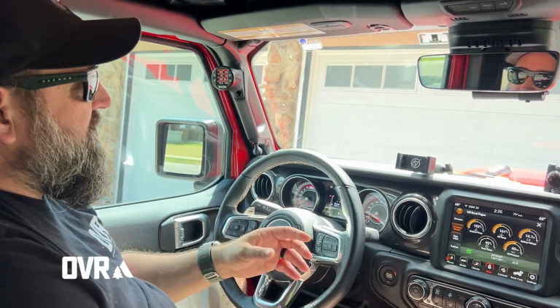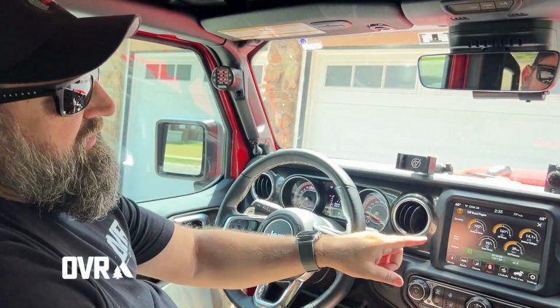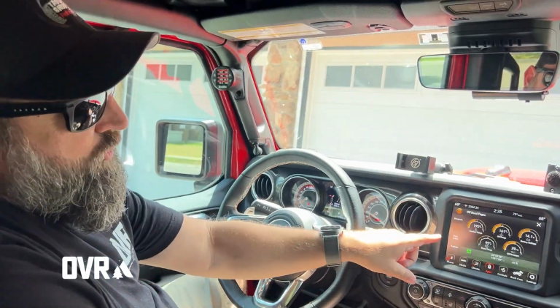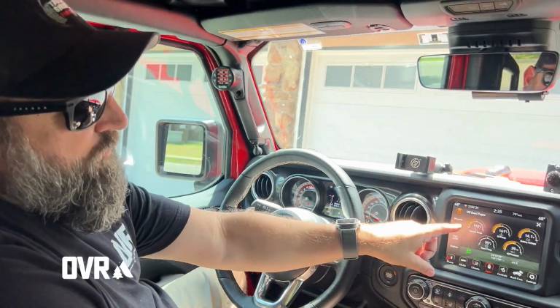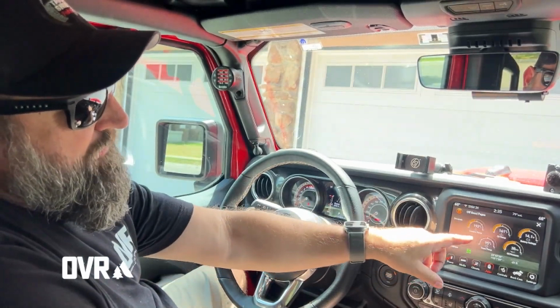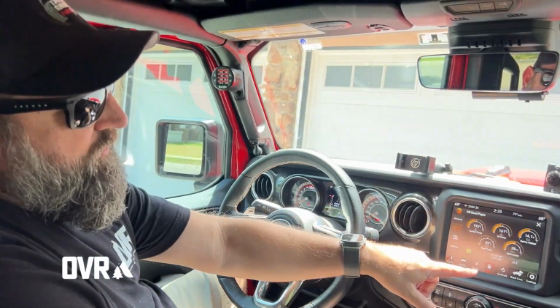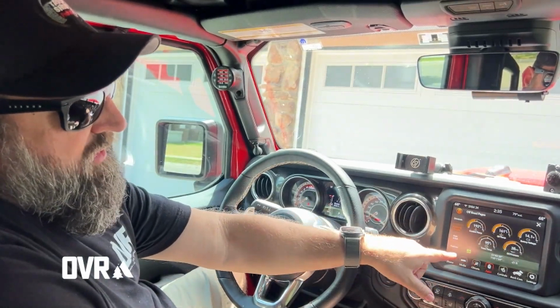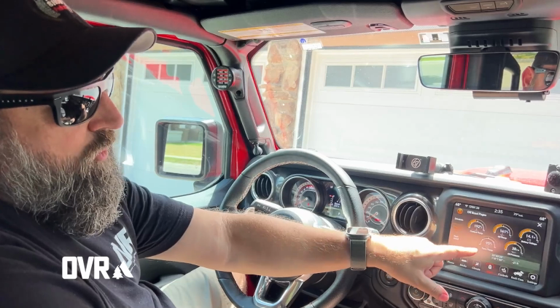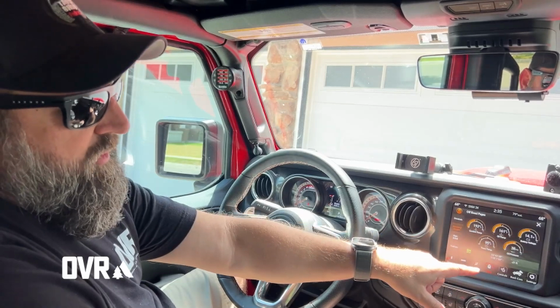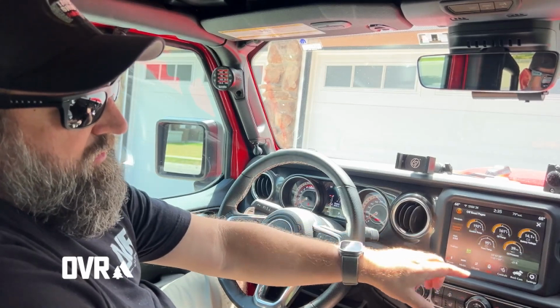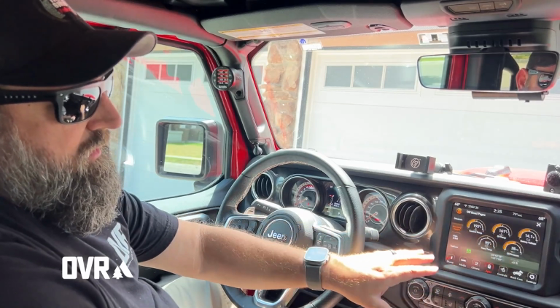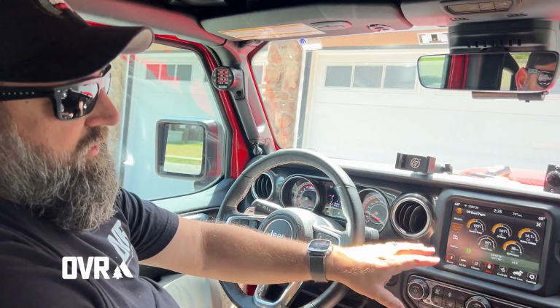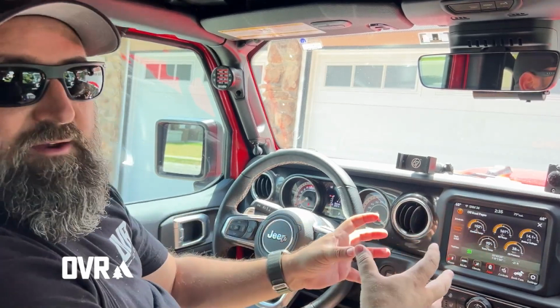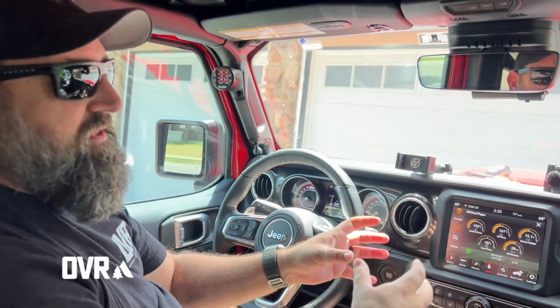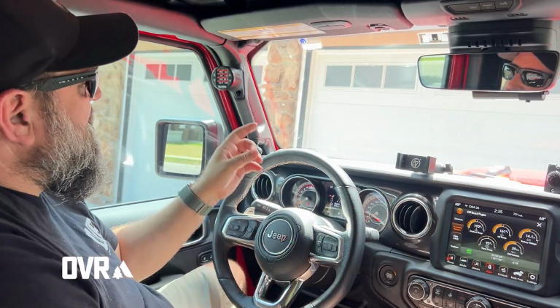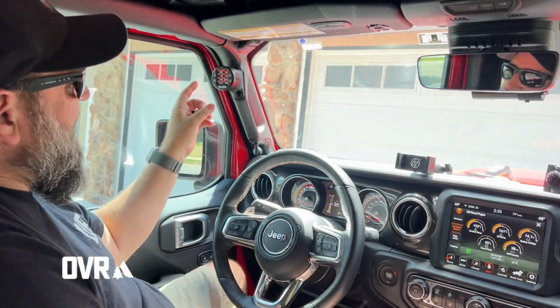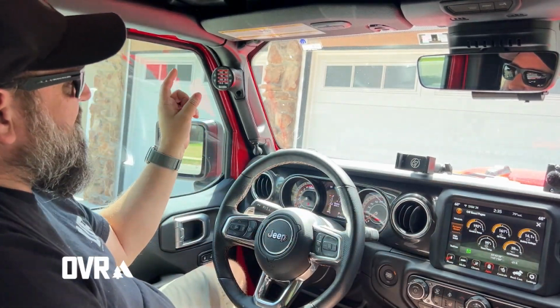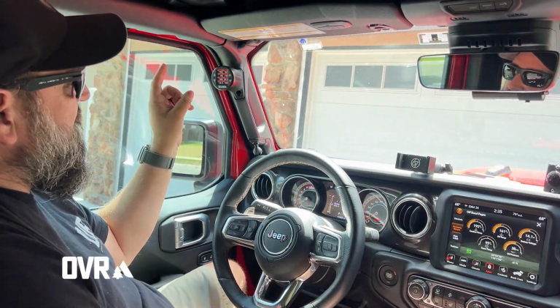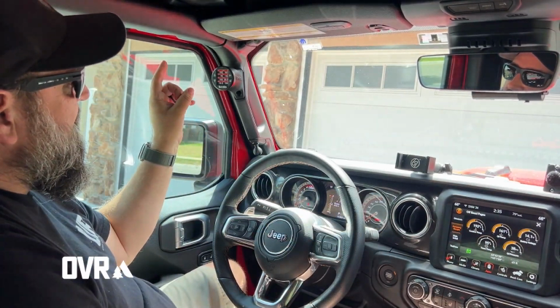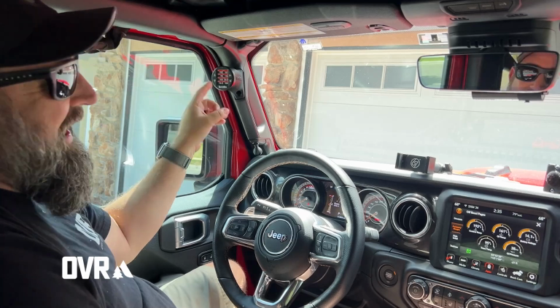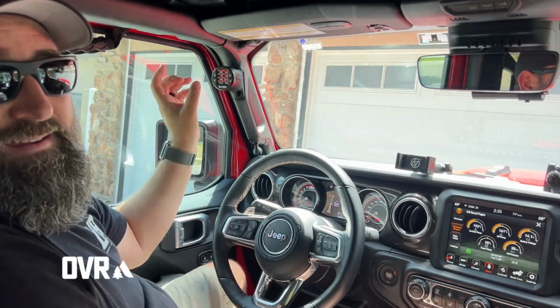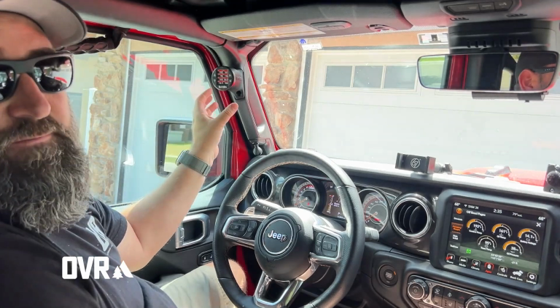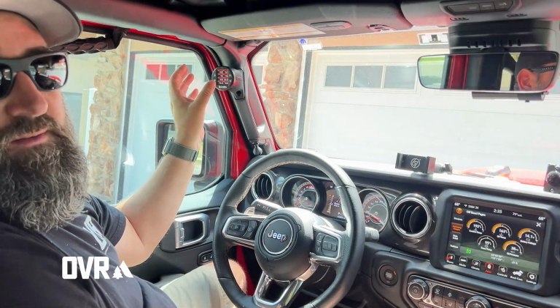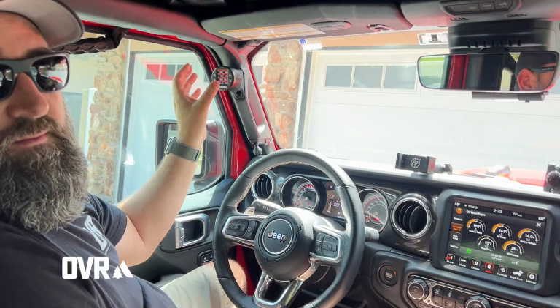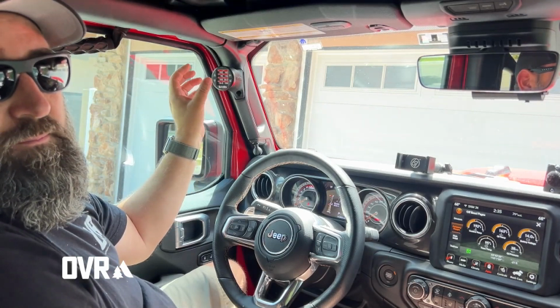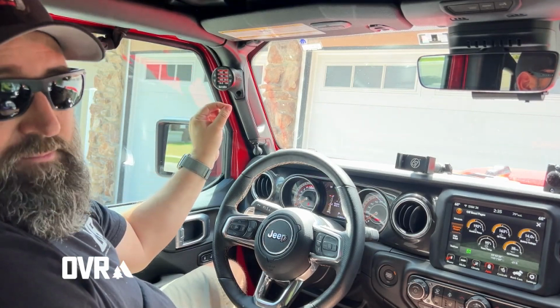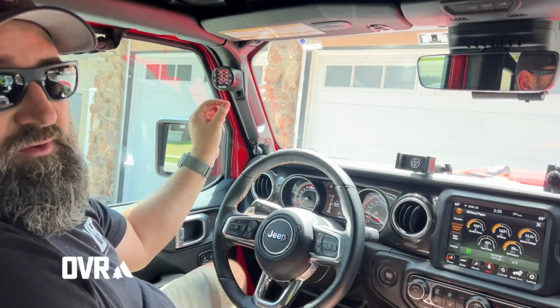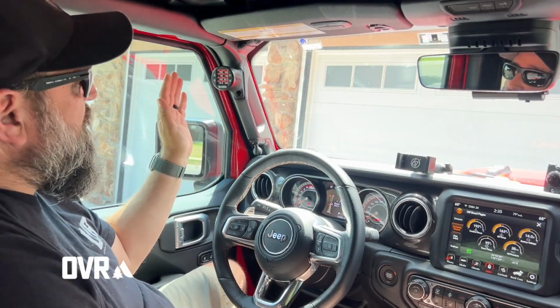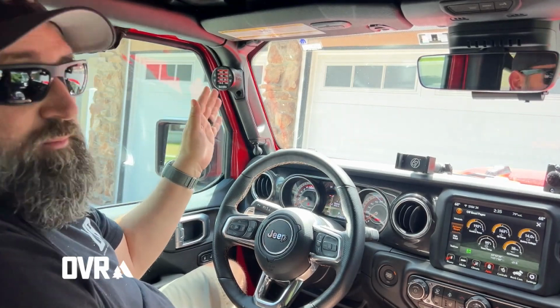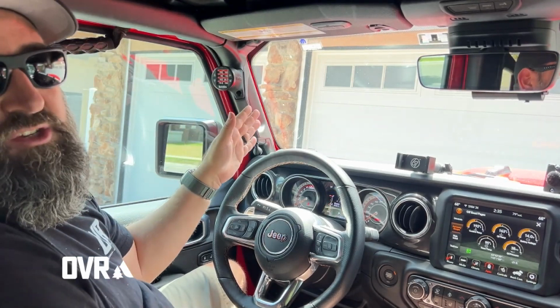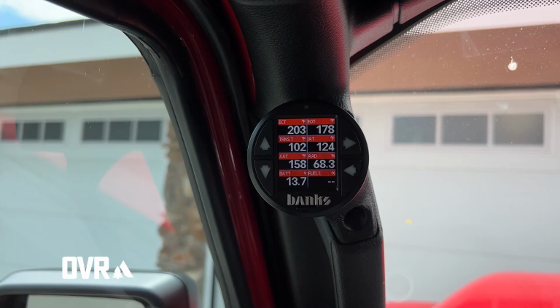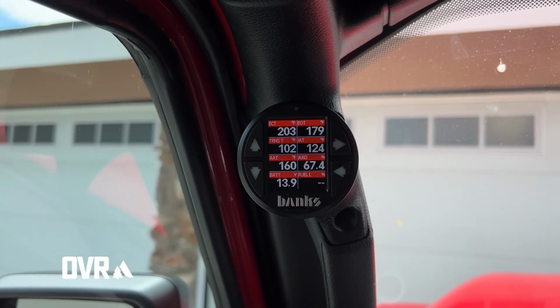The nice thing is I have coolant temp, oil temp, battery voltage, trans temp, and oil pressure — but it's covering everything up on the main screen. I can do up to eight different parameters on multiple pages on an i-Dash.